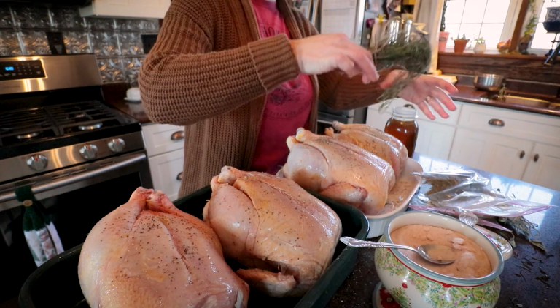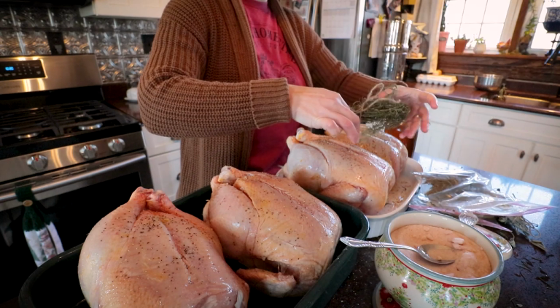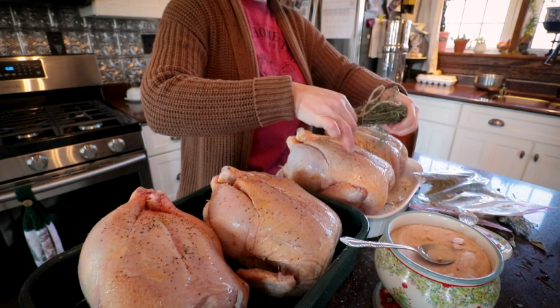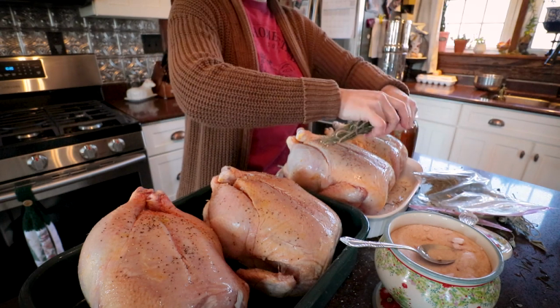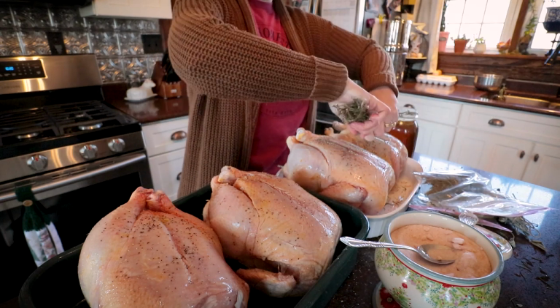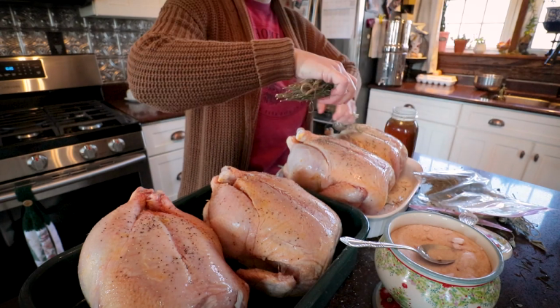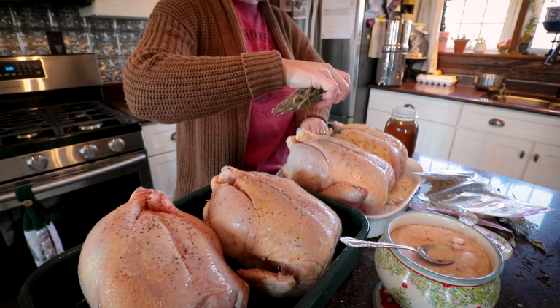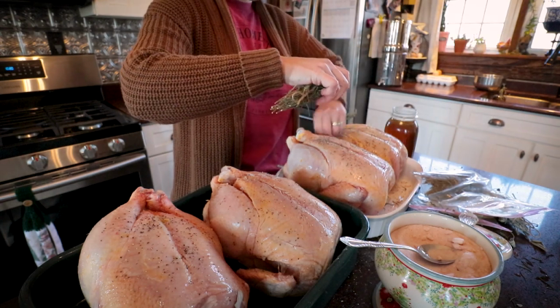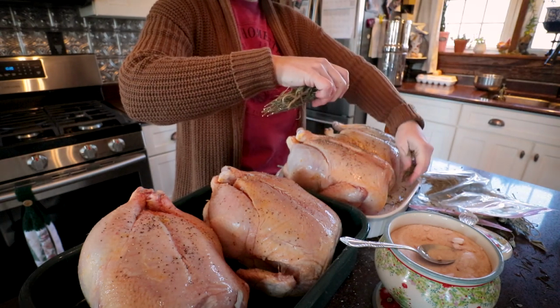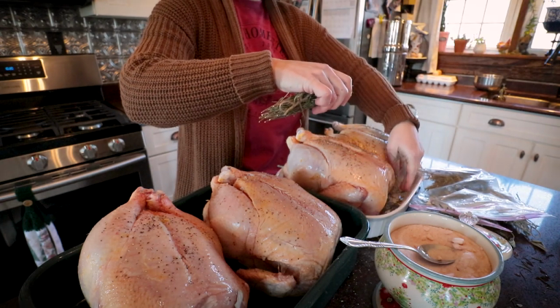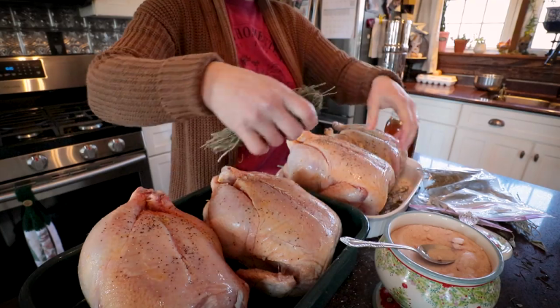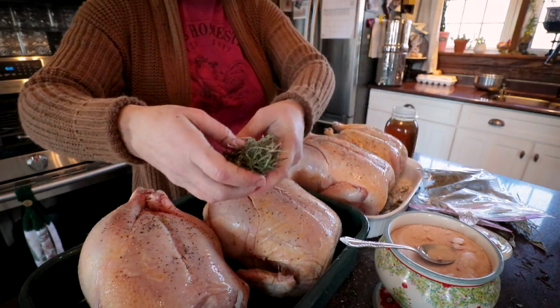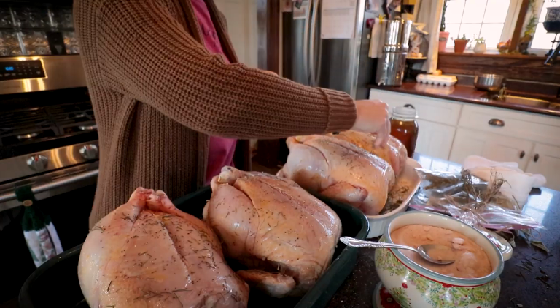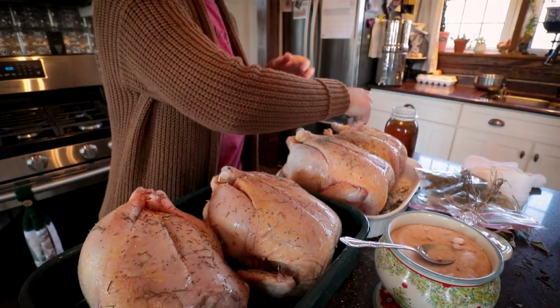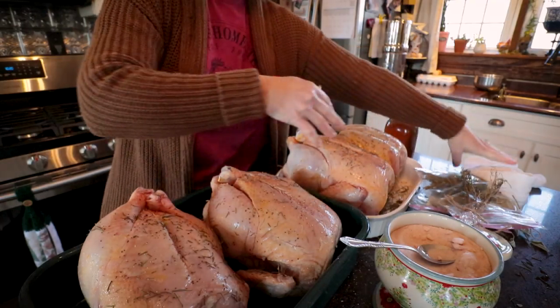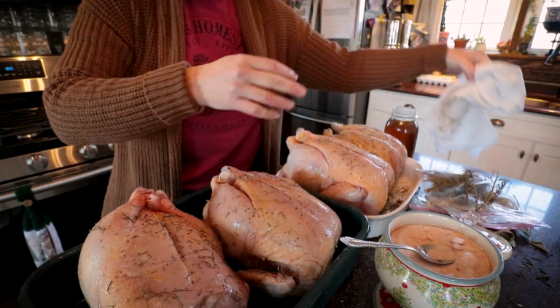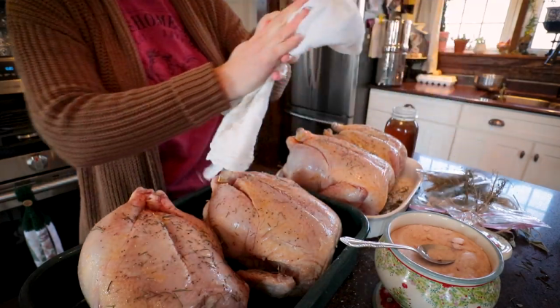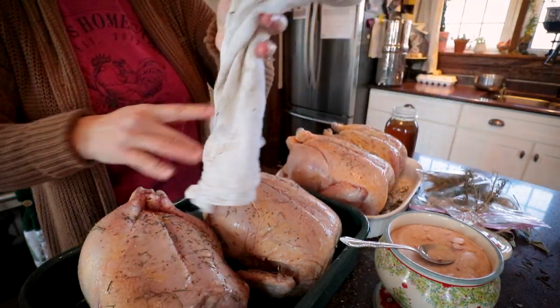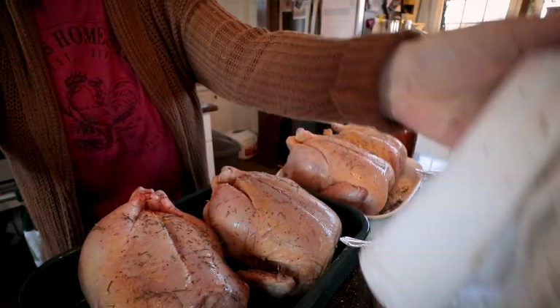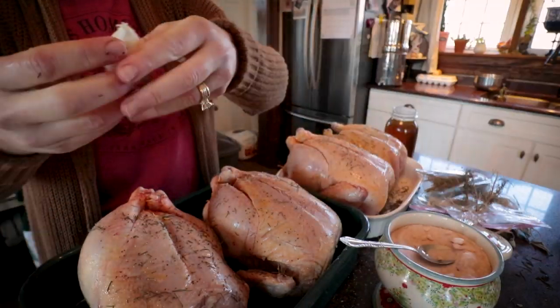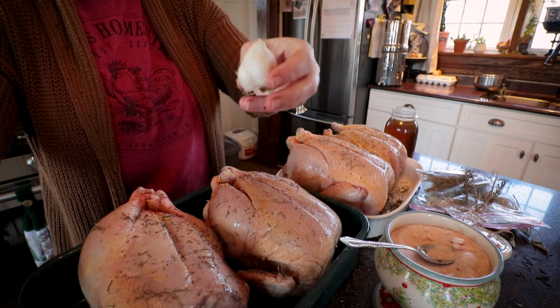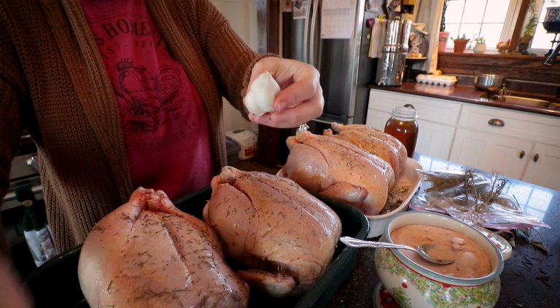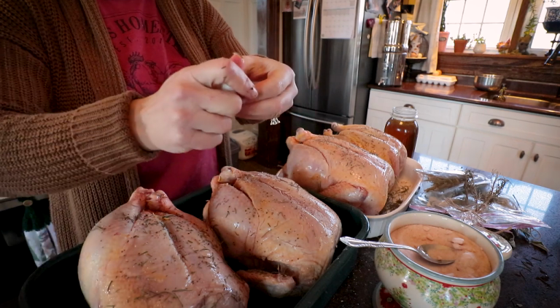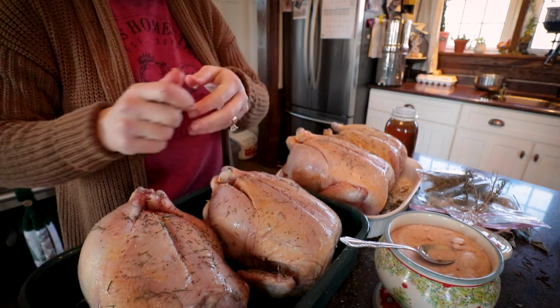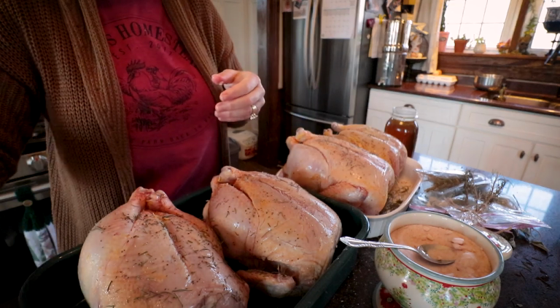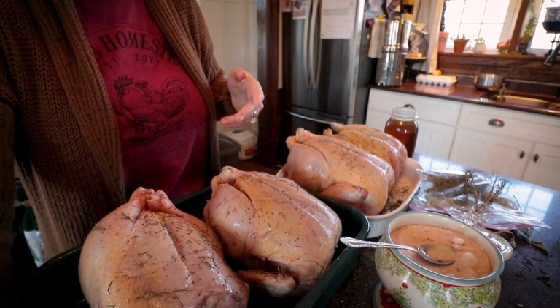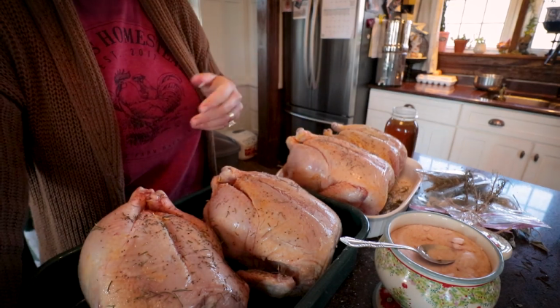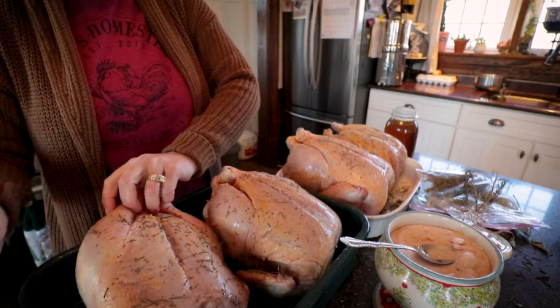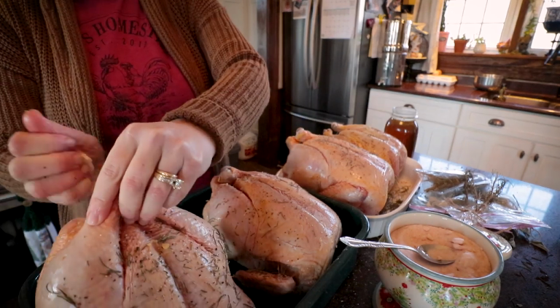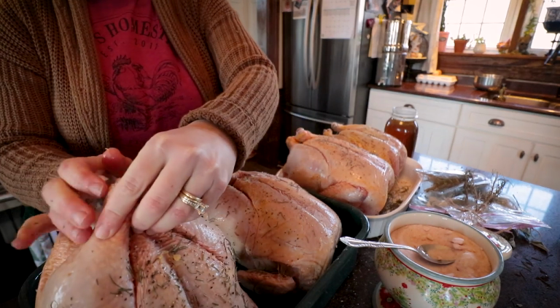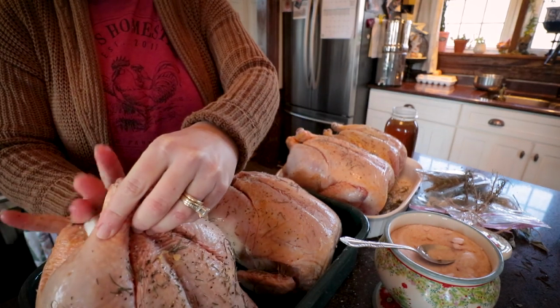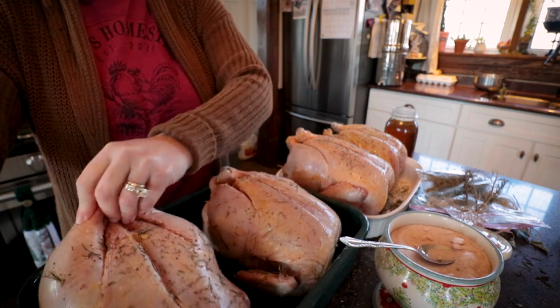I'm going to add some rosemary — I'm just going to sprinkle it in the bottom of the pan. I also have several heads of garlic, so I'm just going to smash it and throw it in their butts as well.